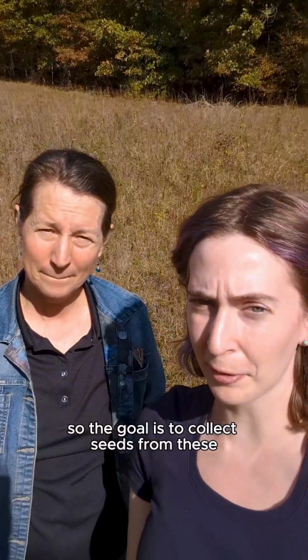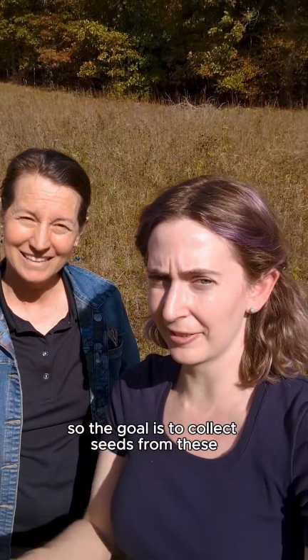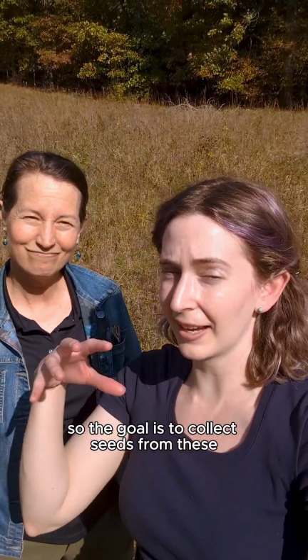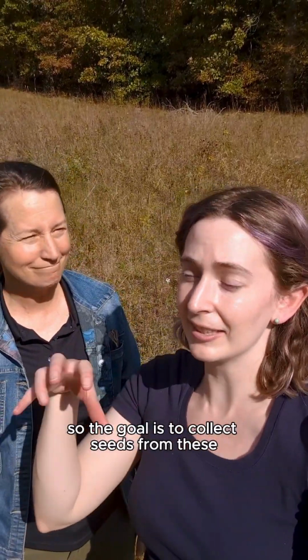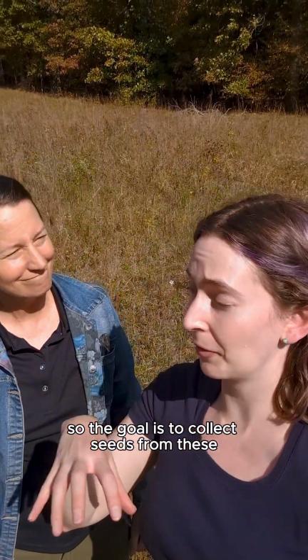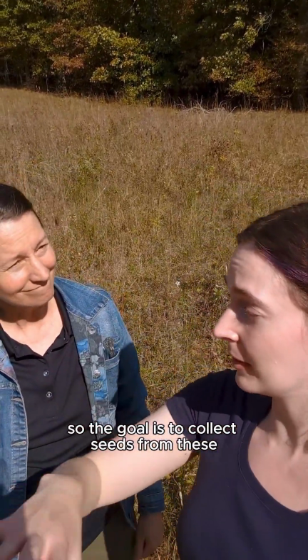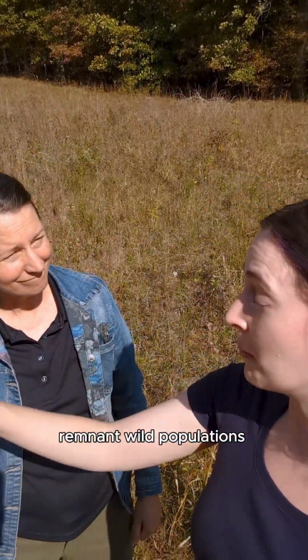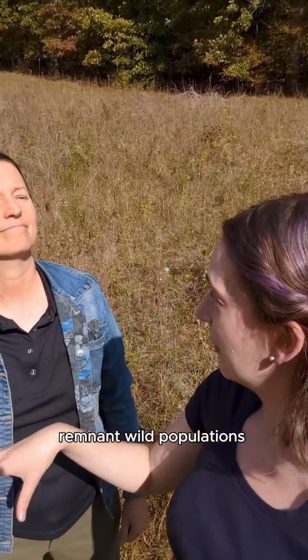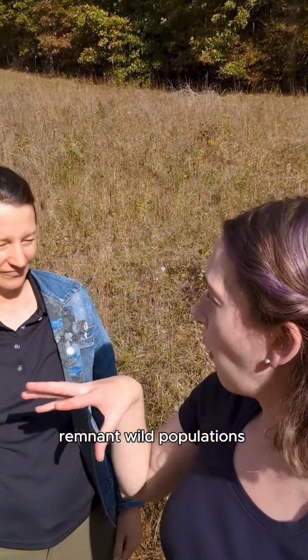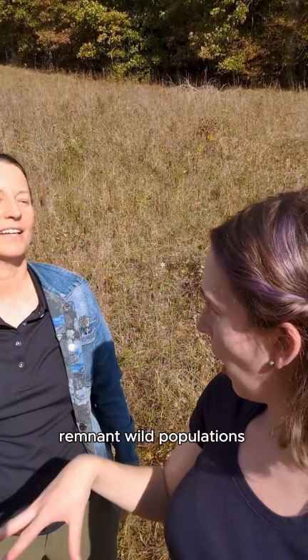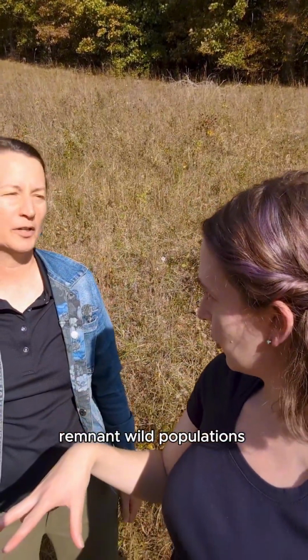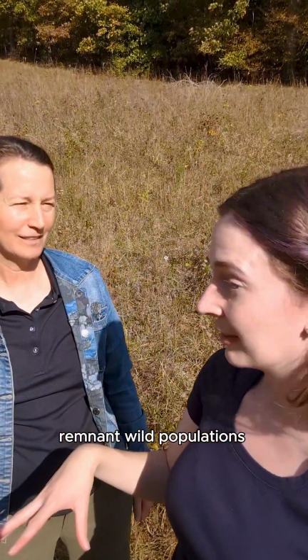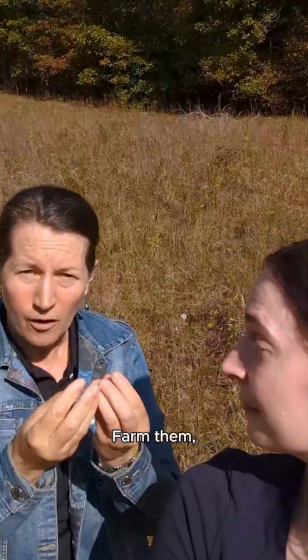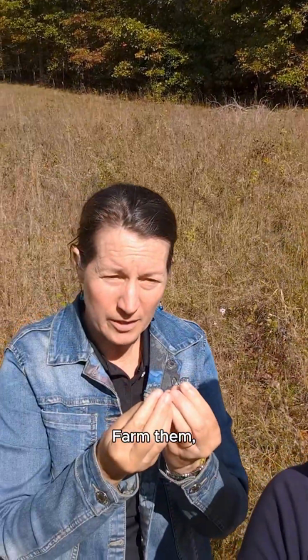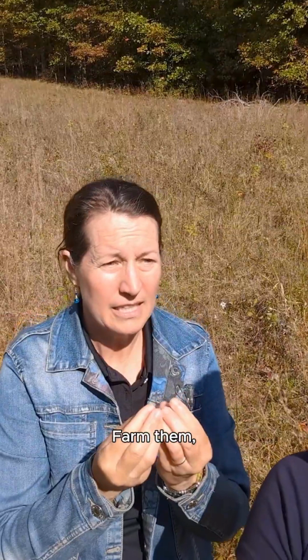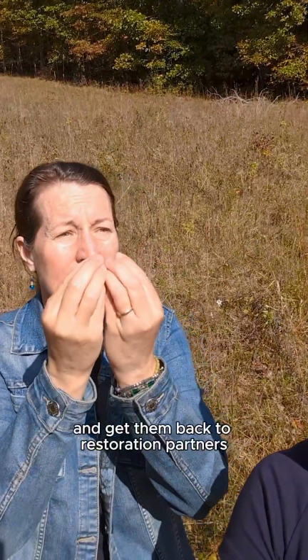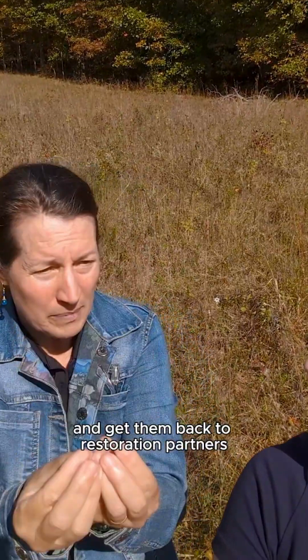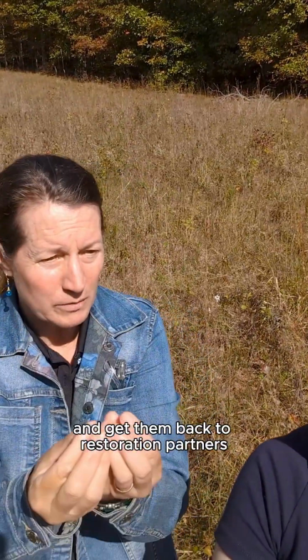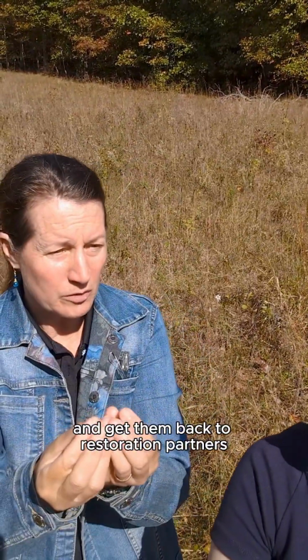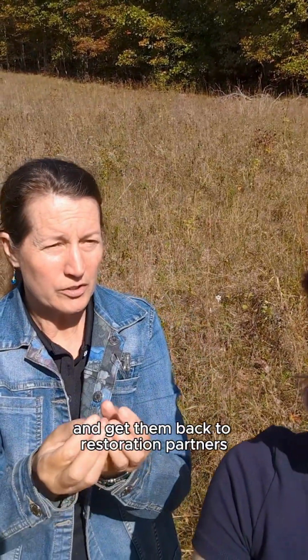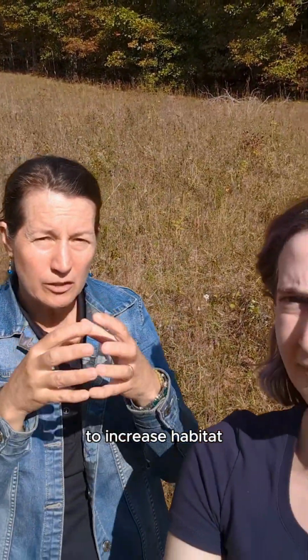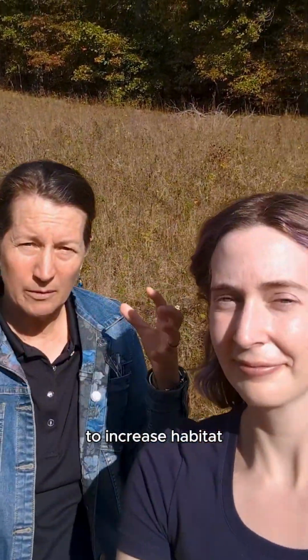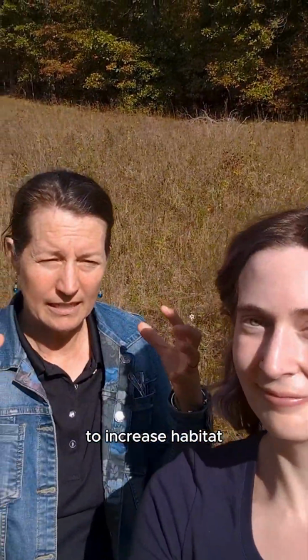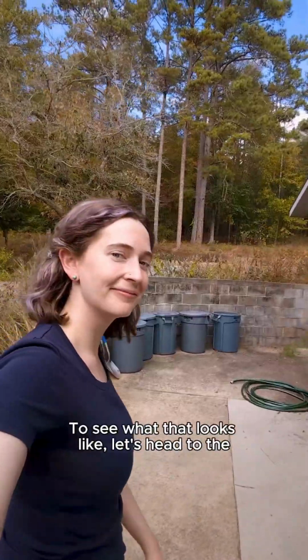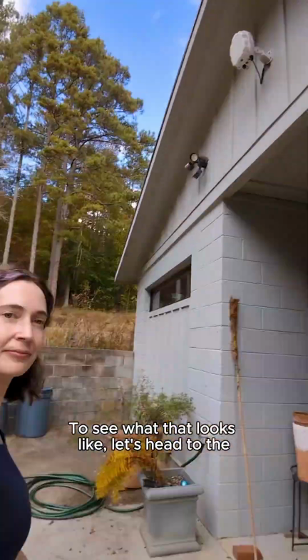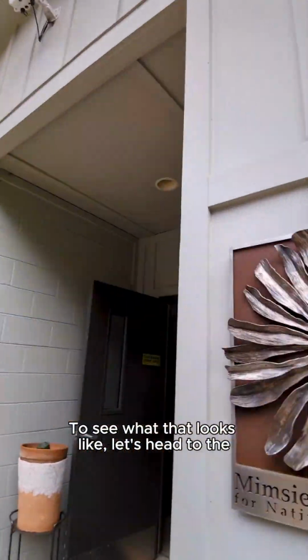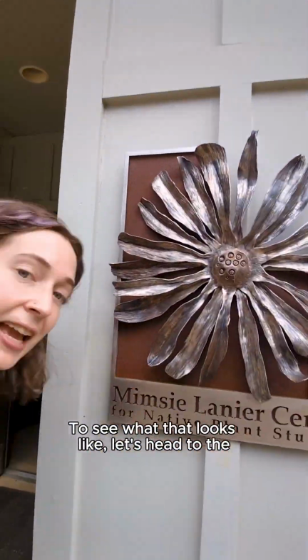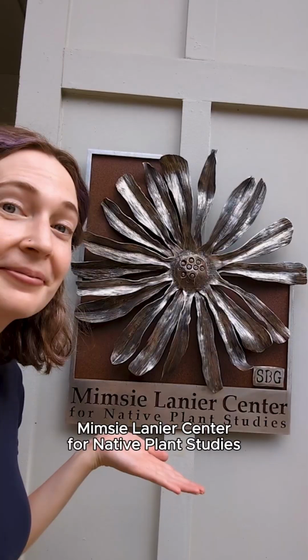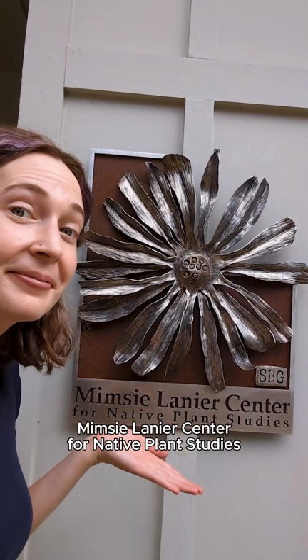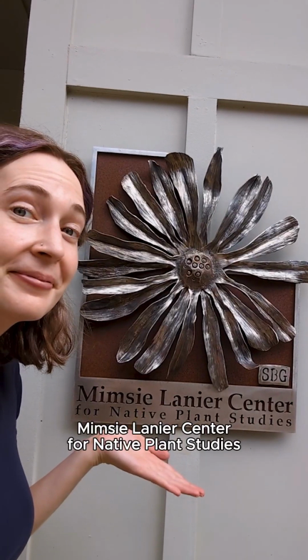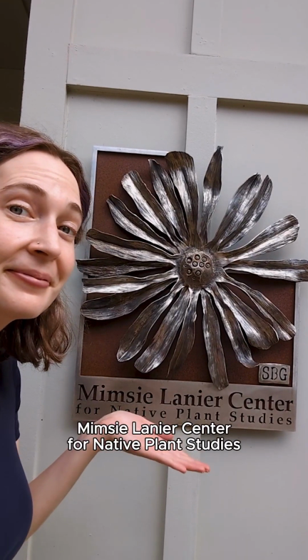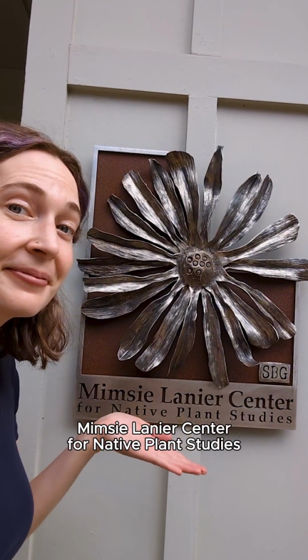So the goal is to collect seeds from these remnant wild populations, farm them, and get them back to restoration partners to increase habitat. To see what that looks like, let's head to the Mimsy Lanier Center for Native Plant Studies.